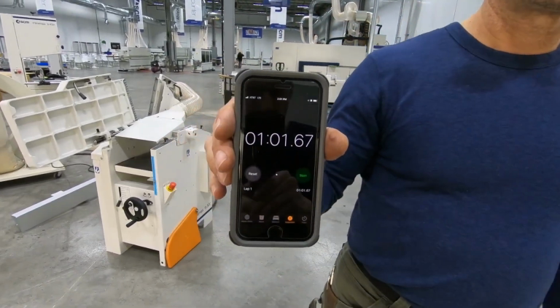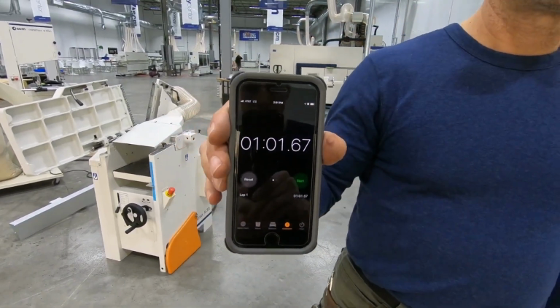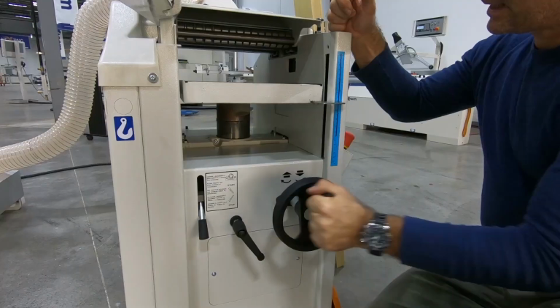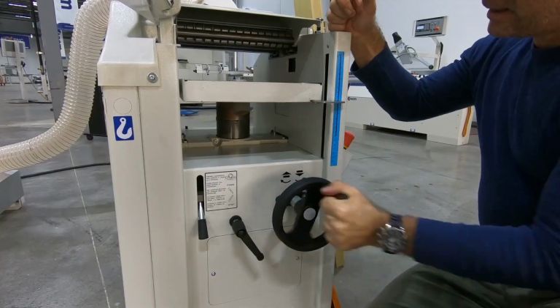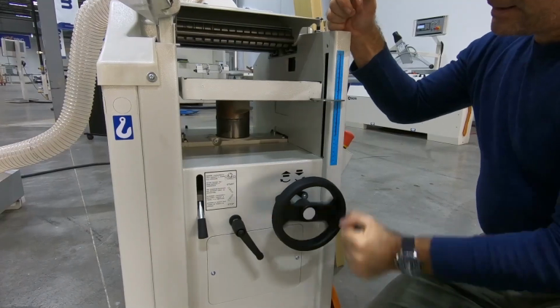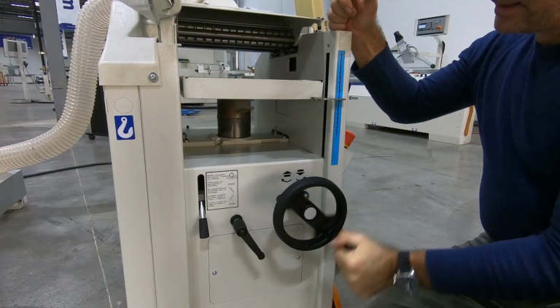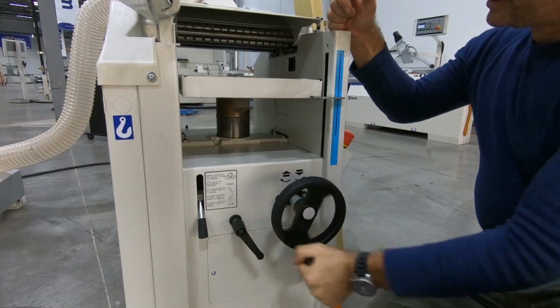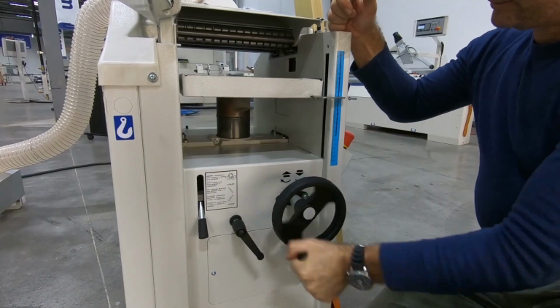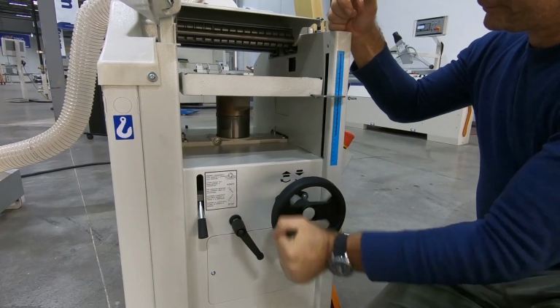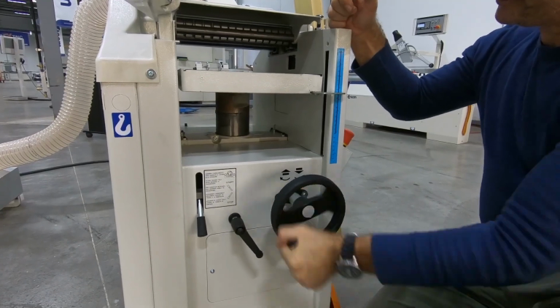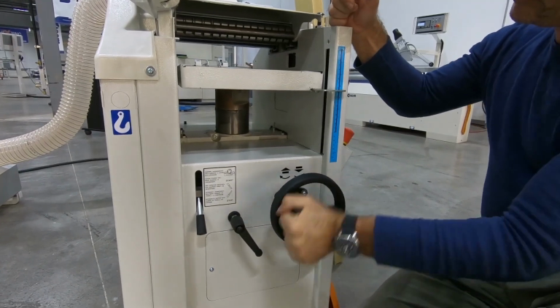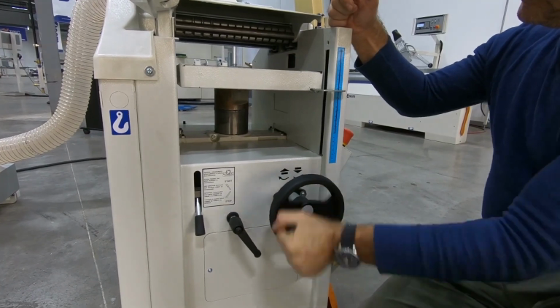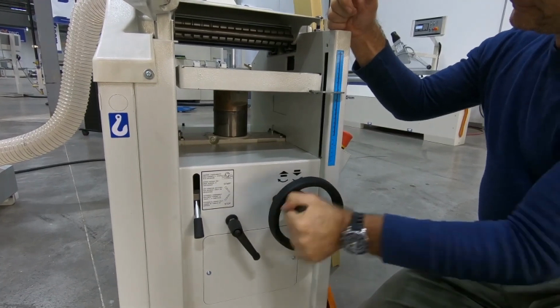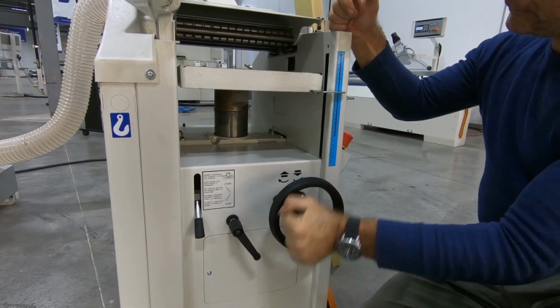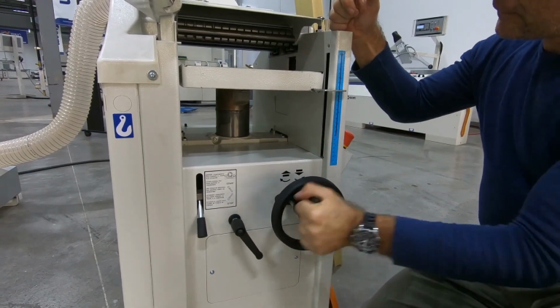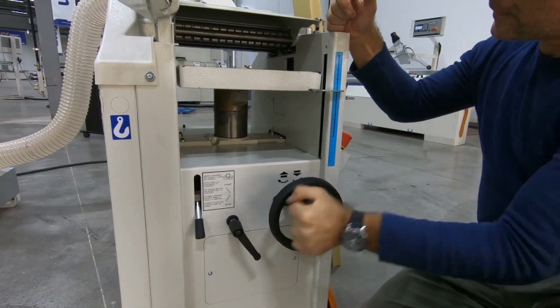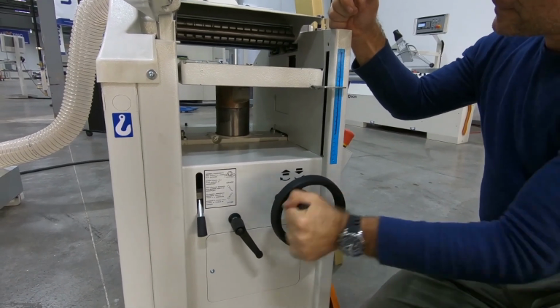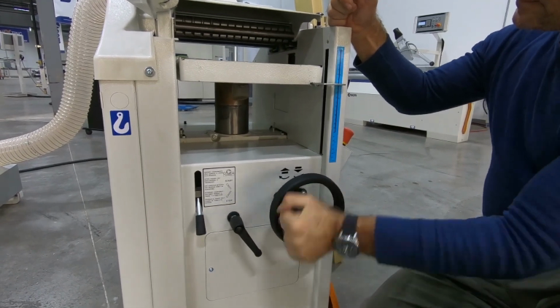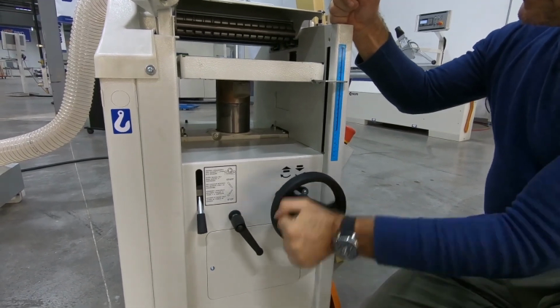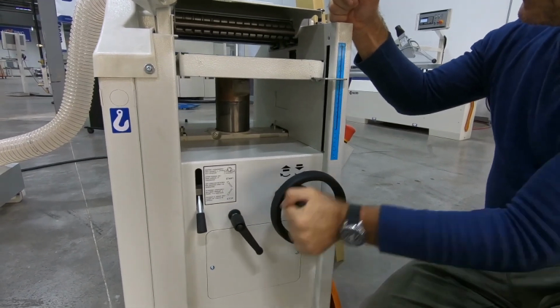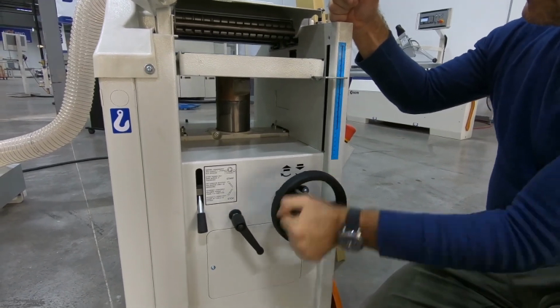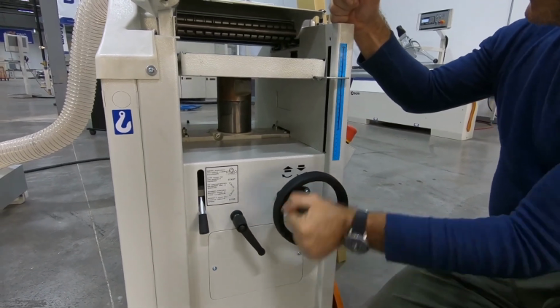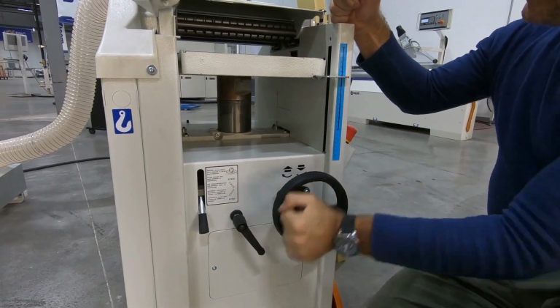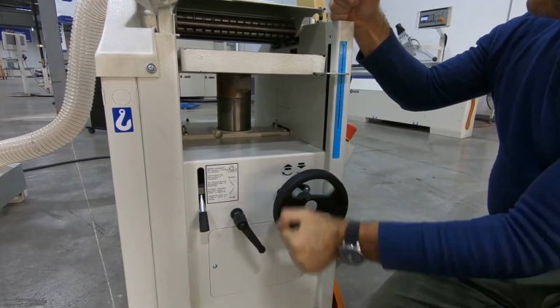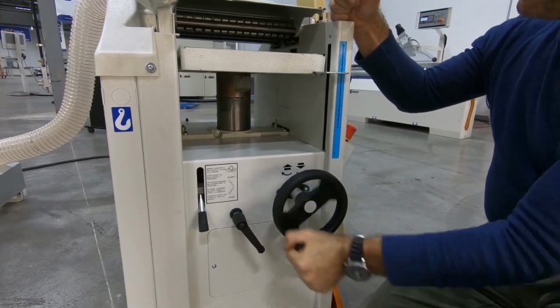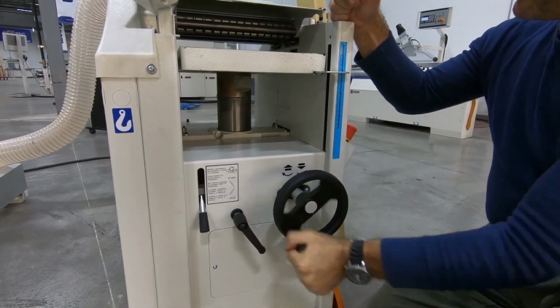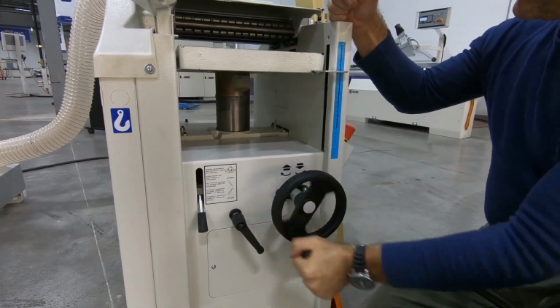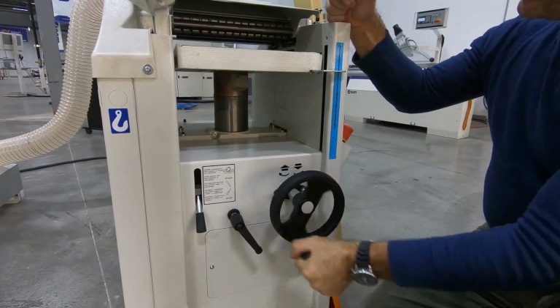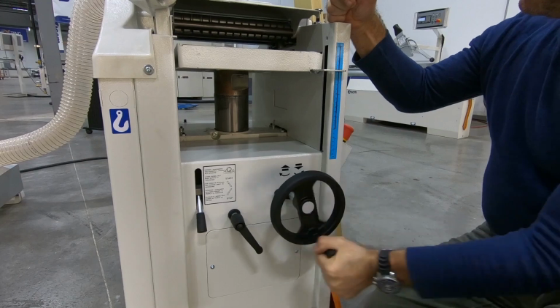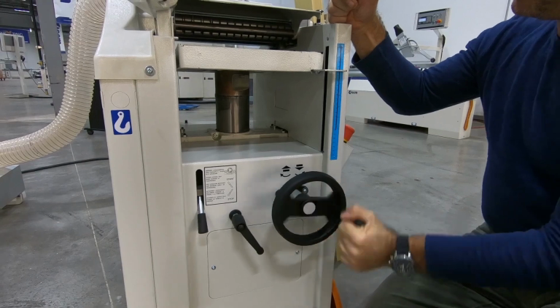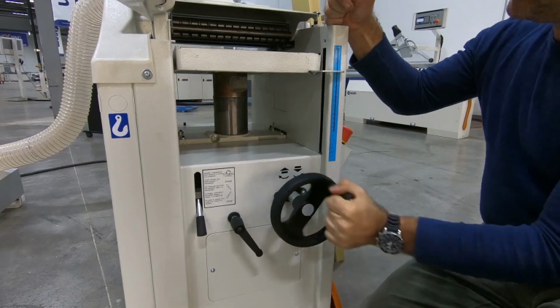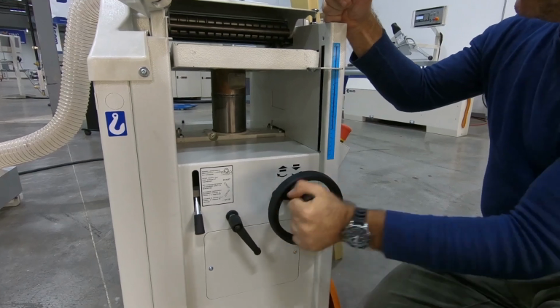One minute, with me moving pretty deliberately — my dad called it slowly. Add to that the 15 seconds it takes here to bring the planer bed into position. Easy breezy.